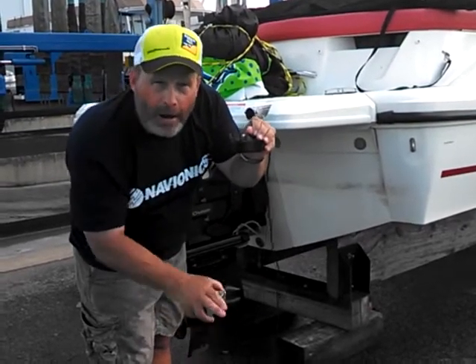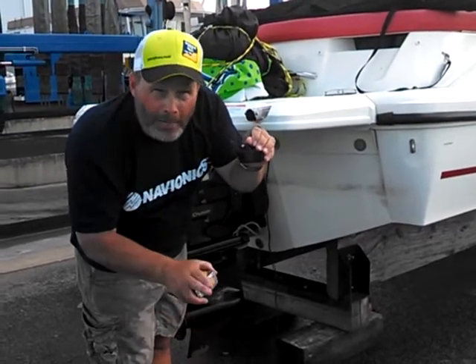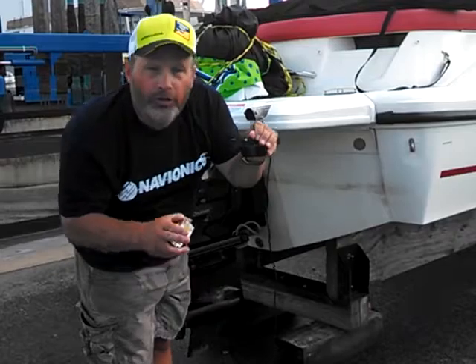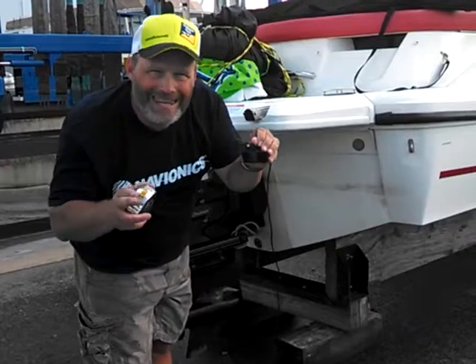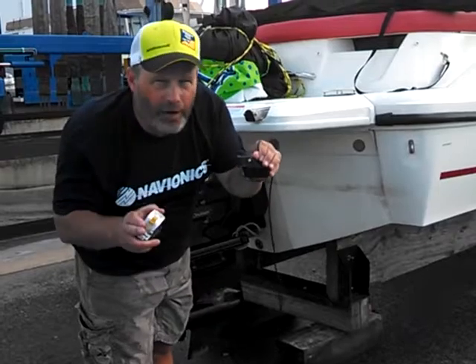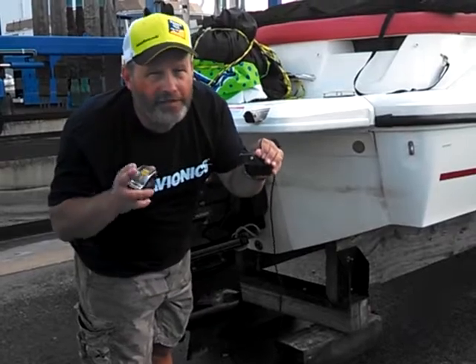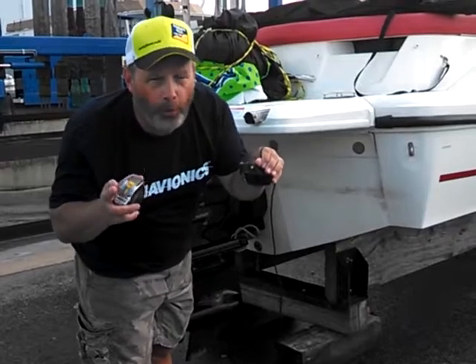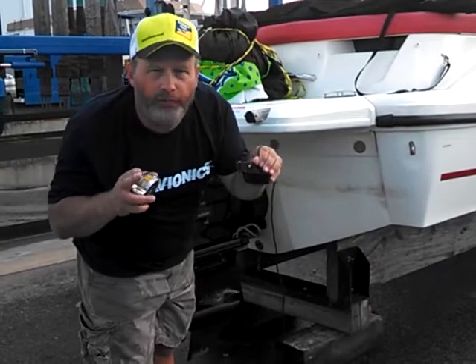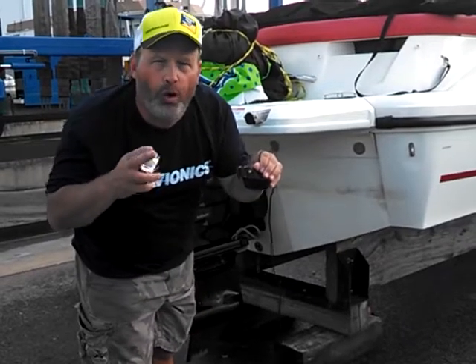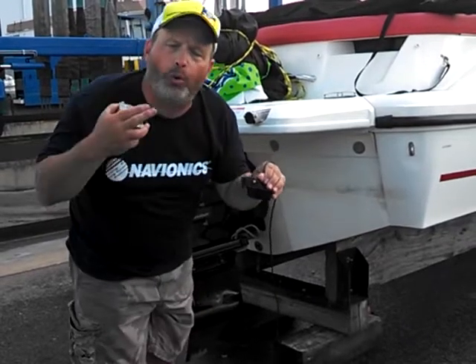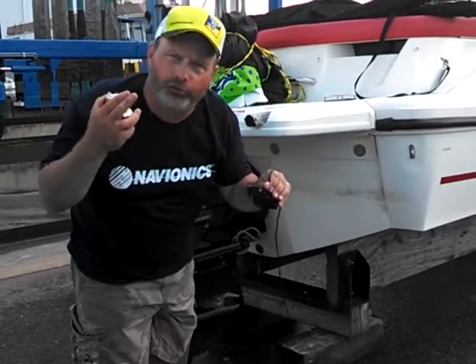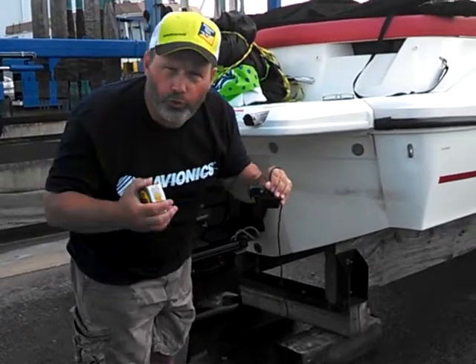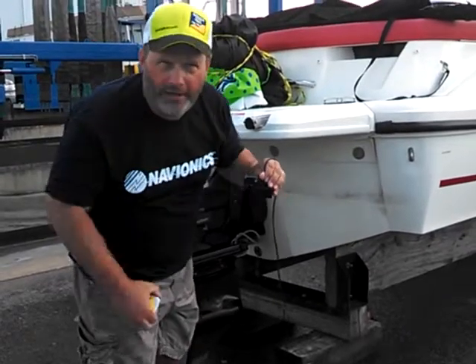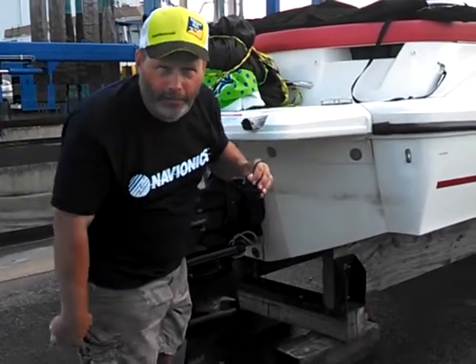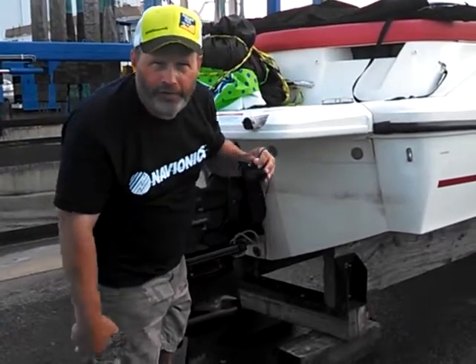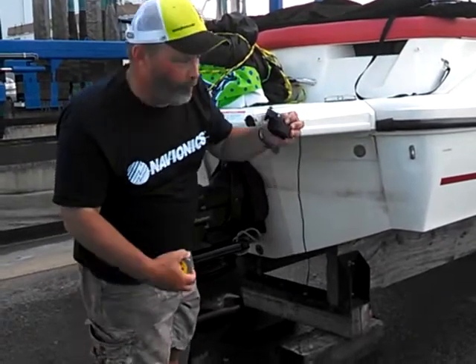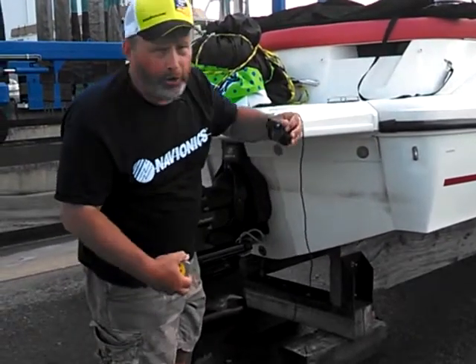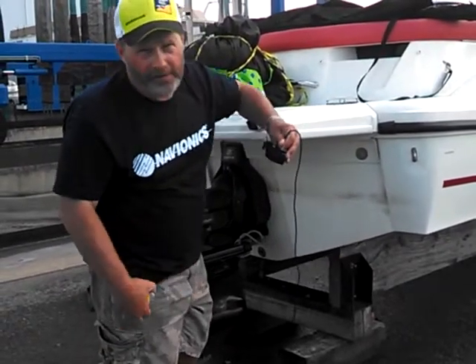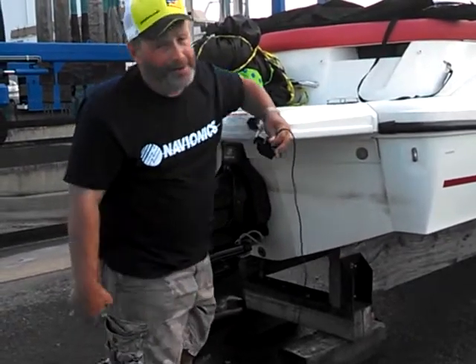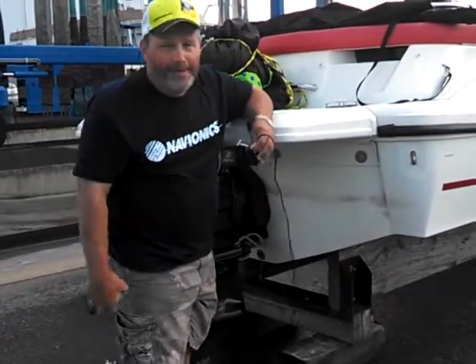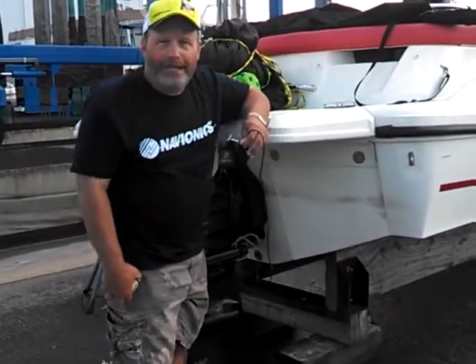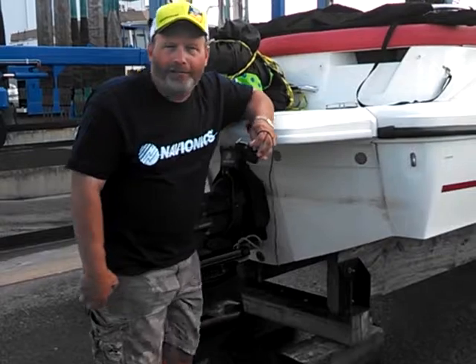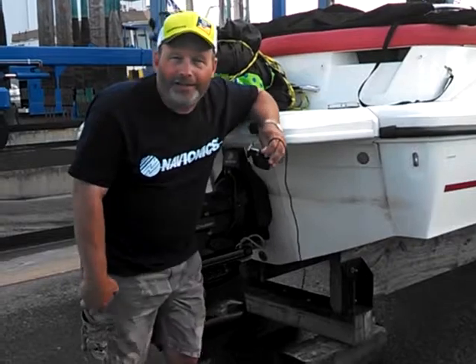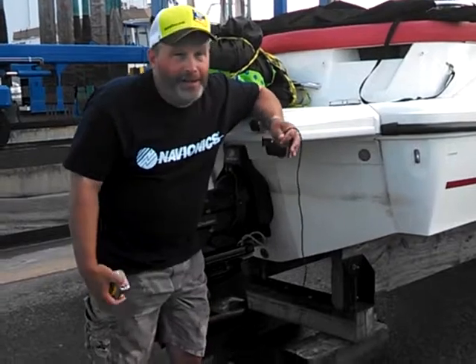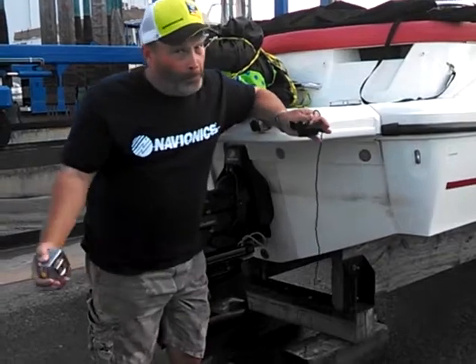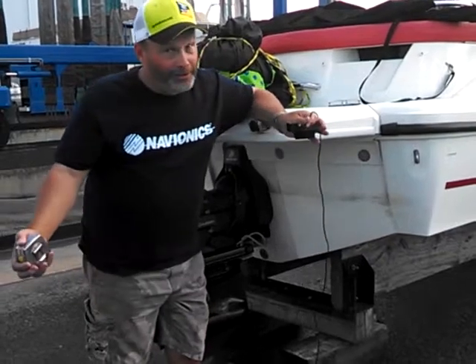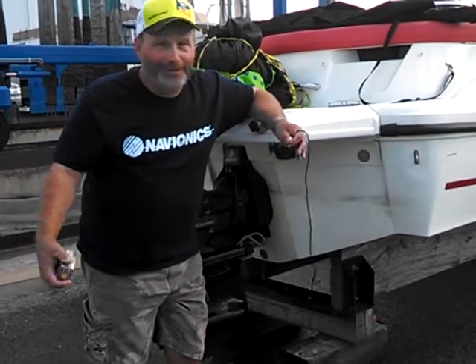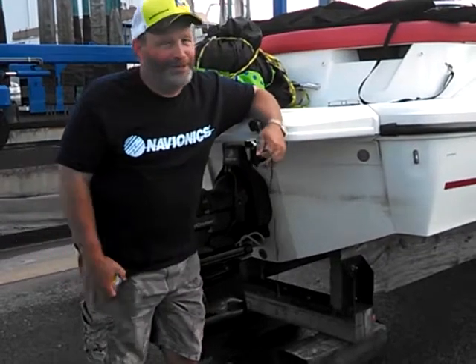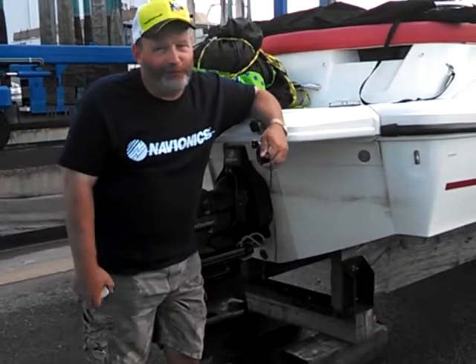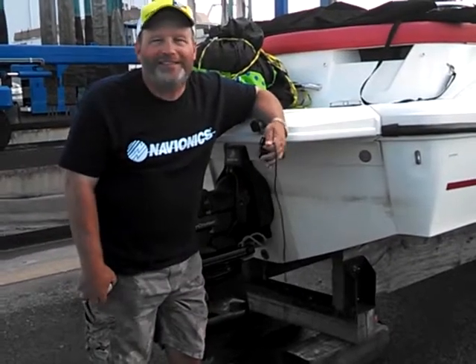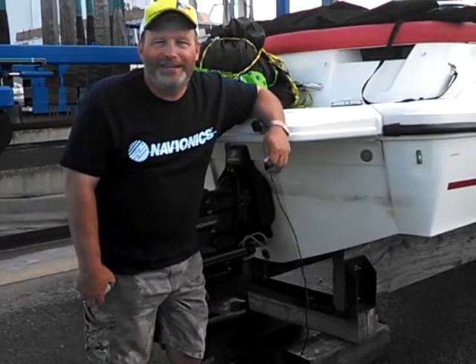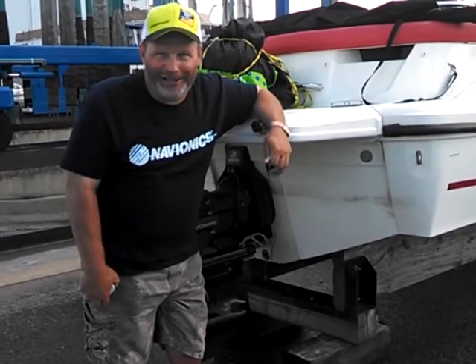Remember, the keel offset is important if you want to know what the true depth of the water is. Keel offset: important, but not a very exciting title.